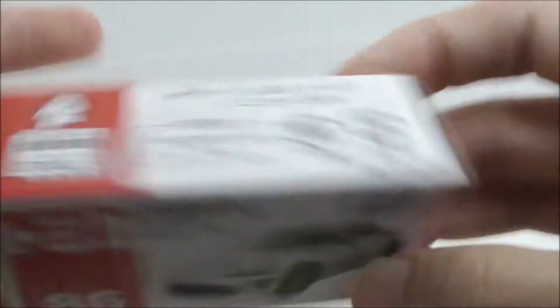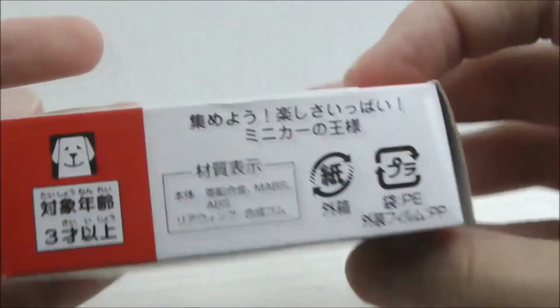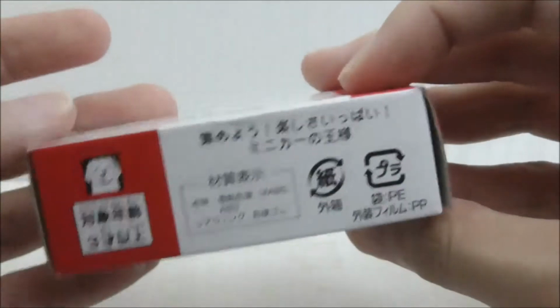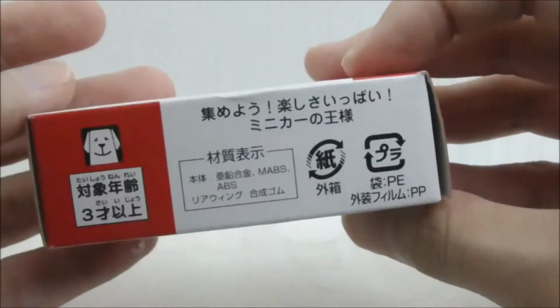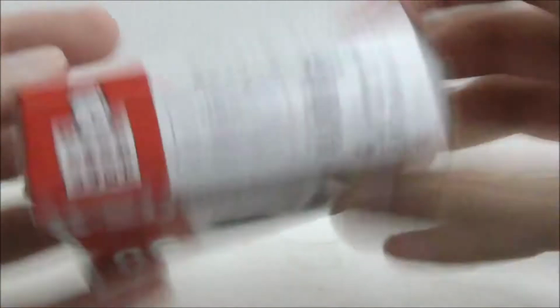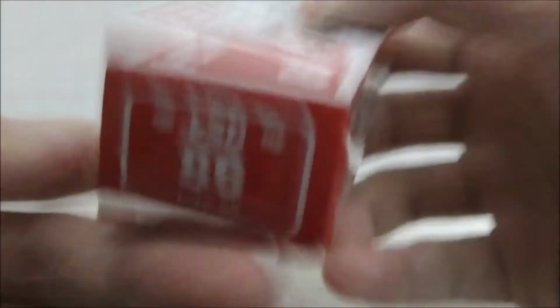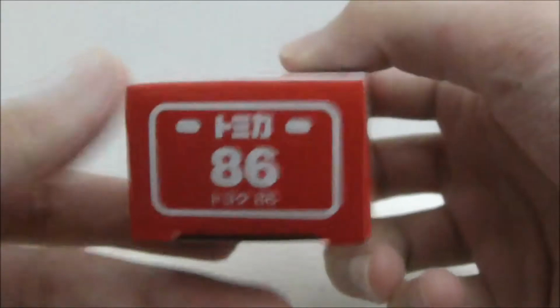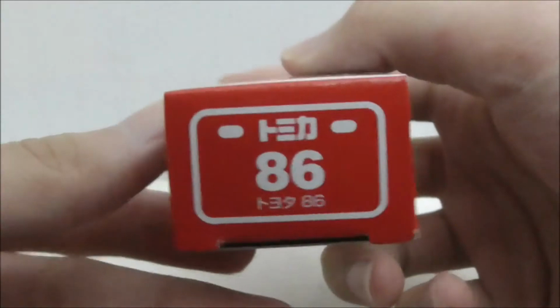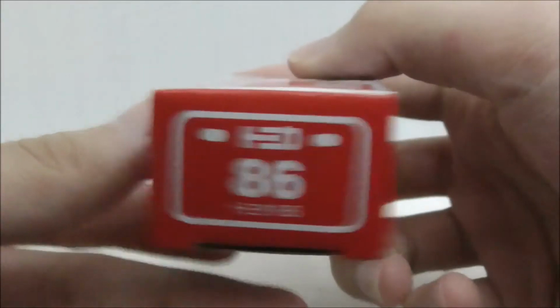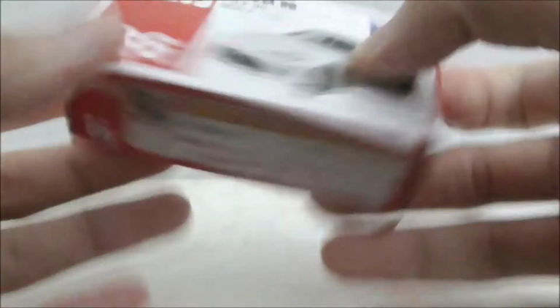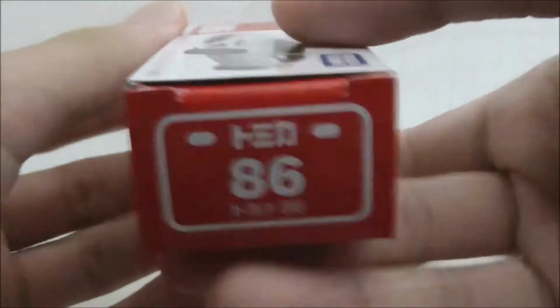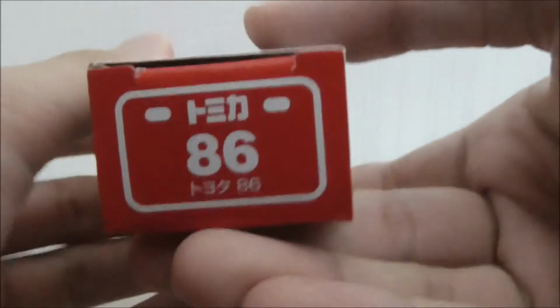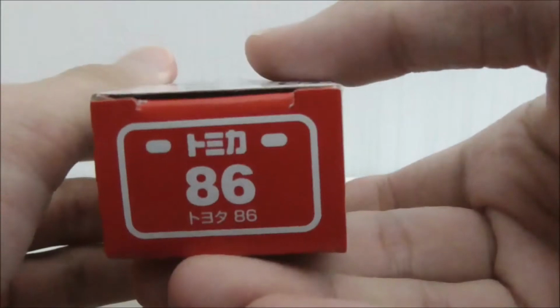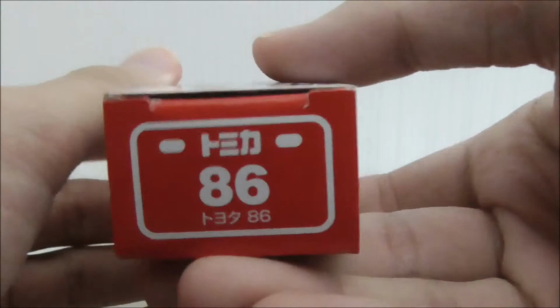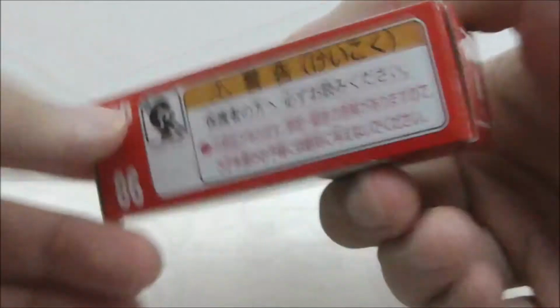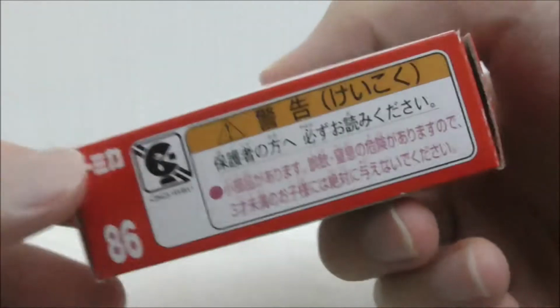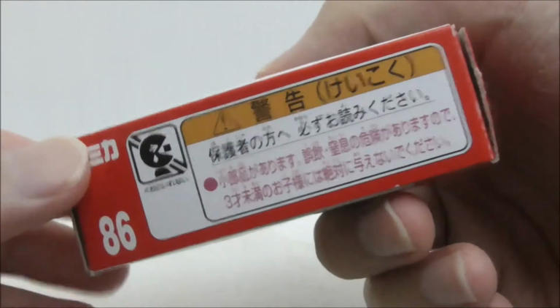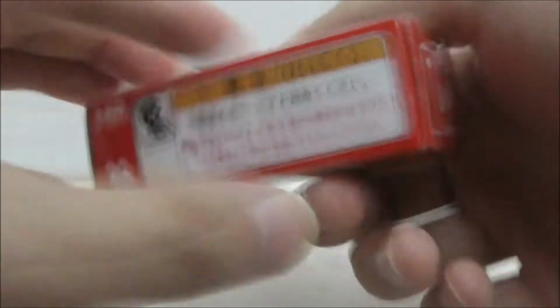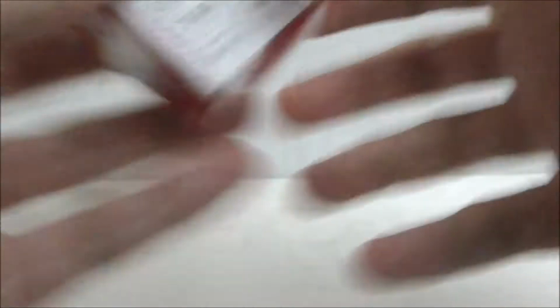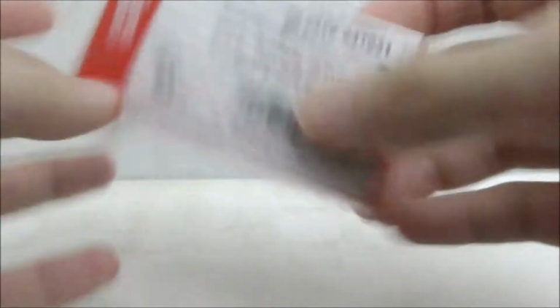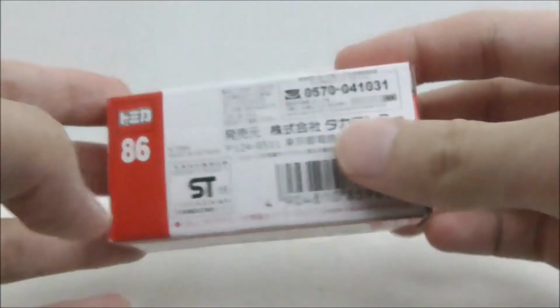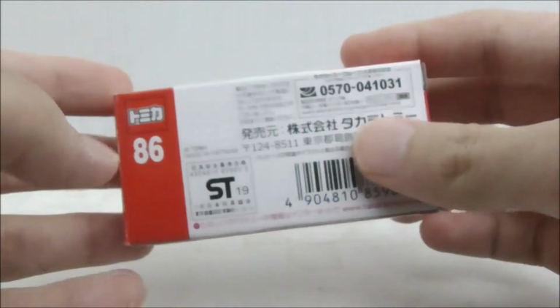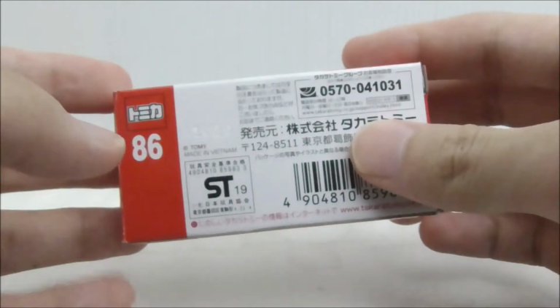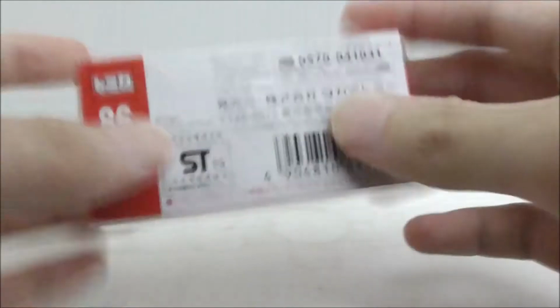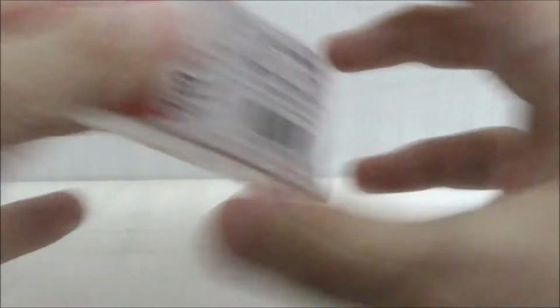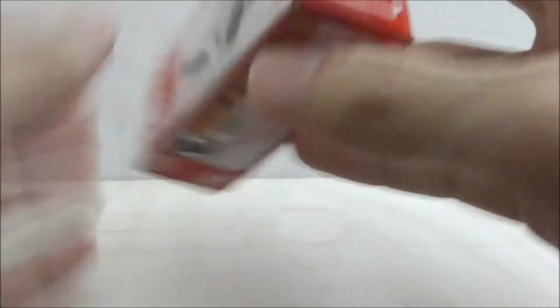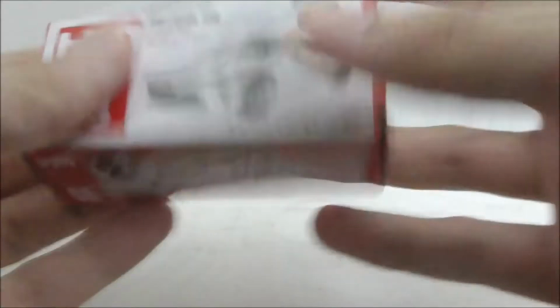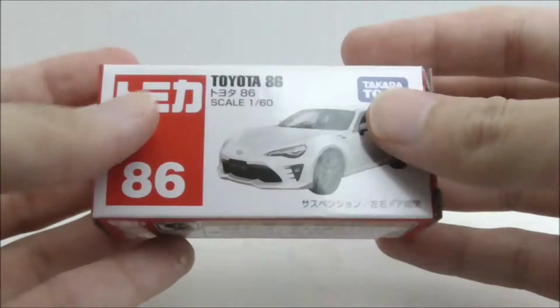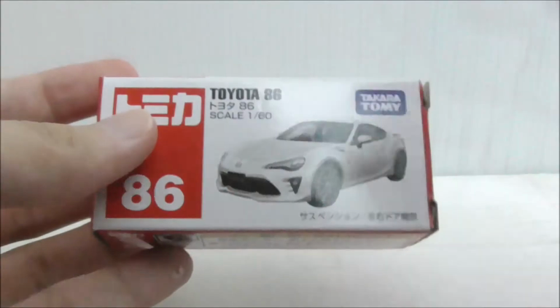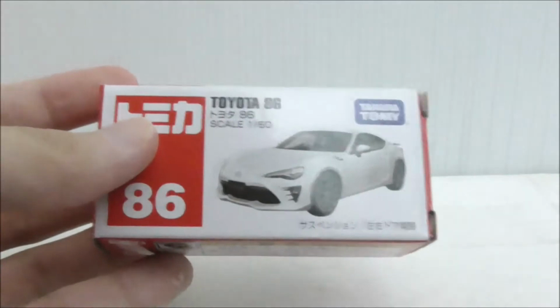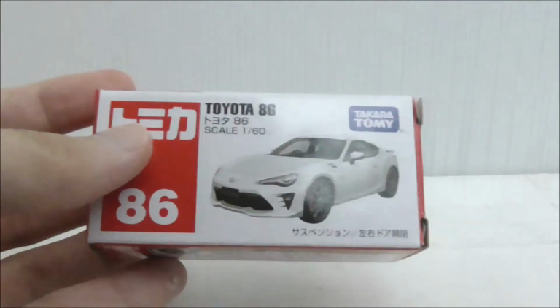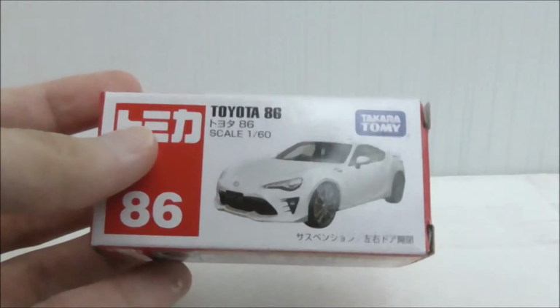This is the top, this is the side, this is the other side, bottom, and finally this is the back. Other than that, that's pretty much it for the box.